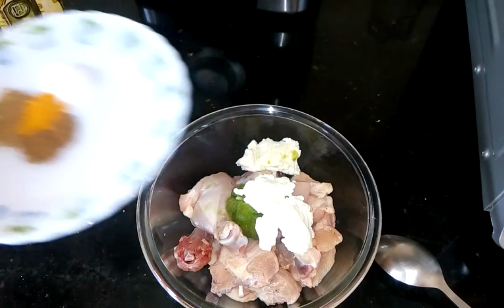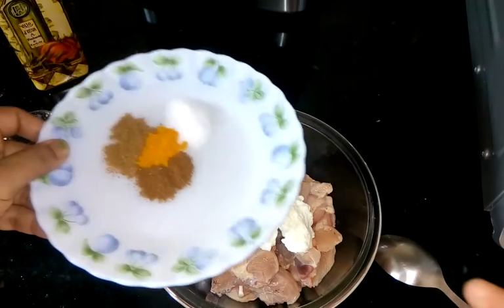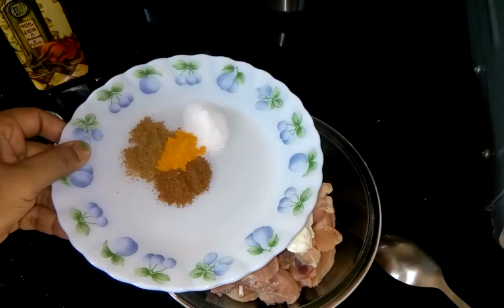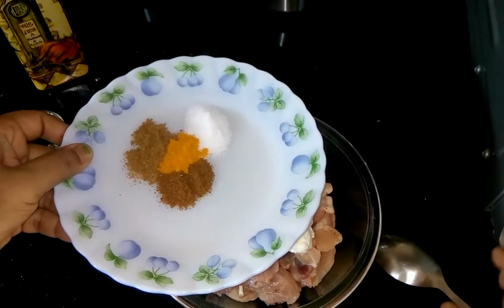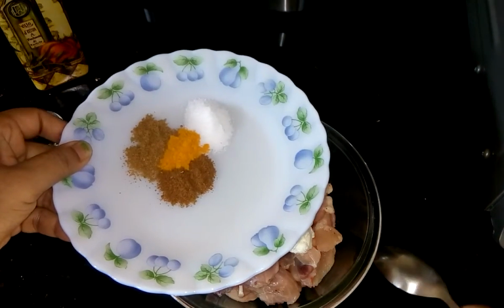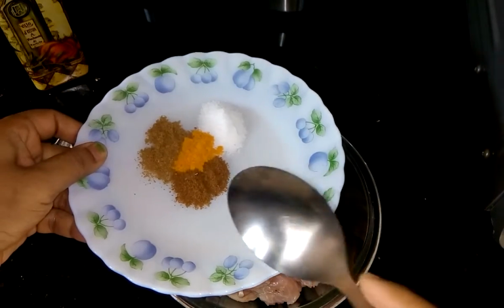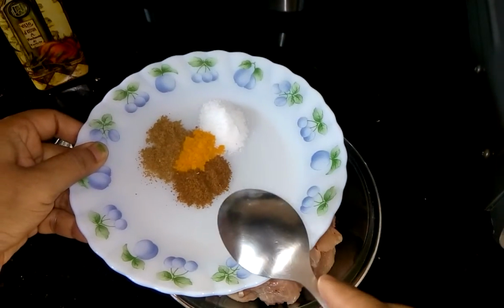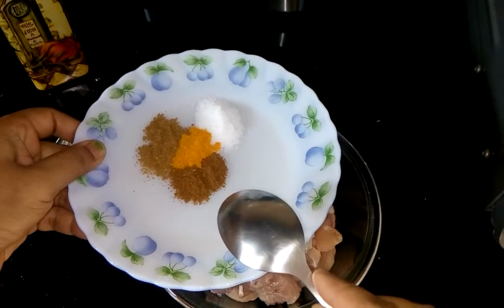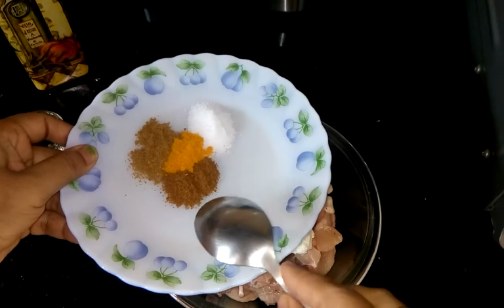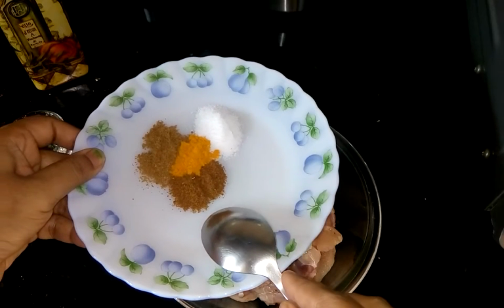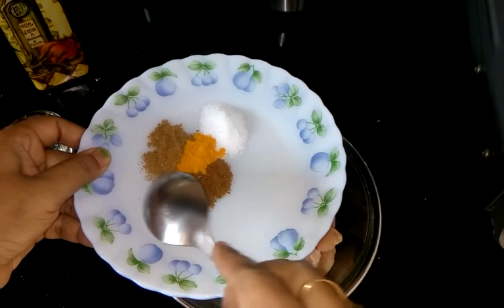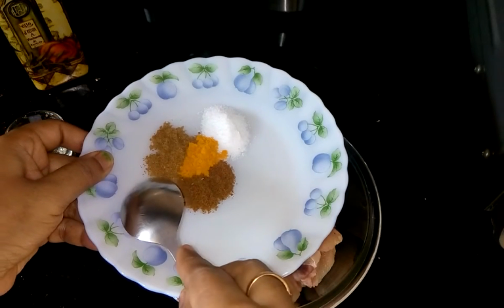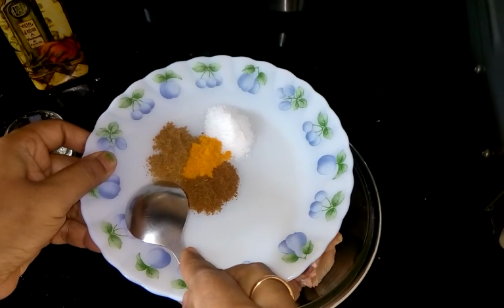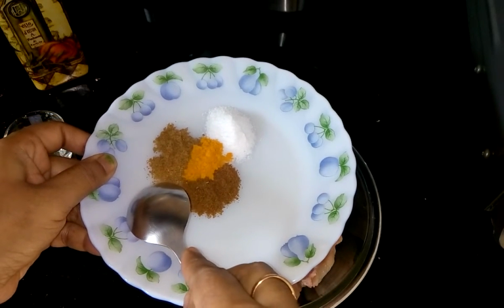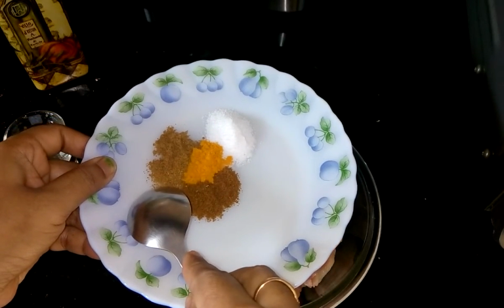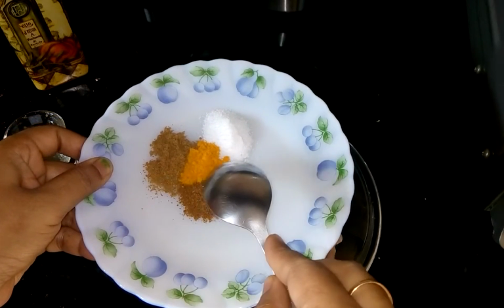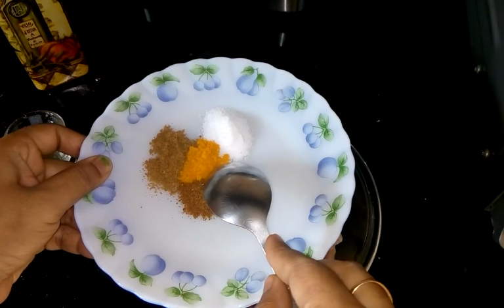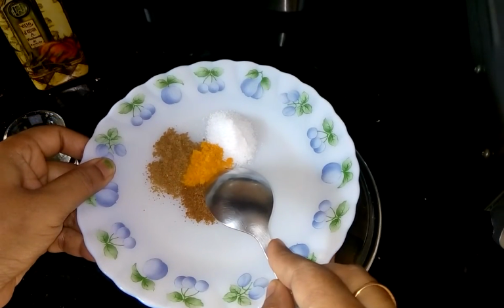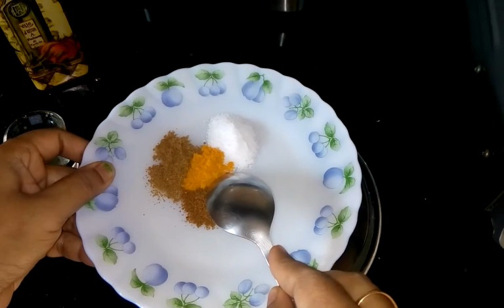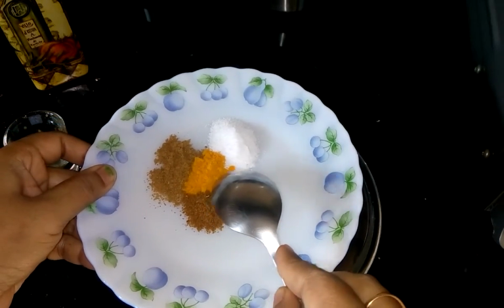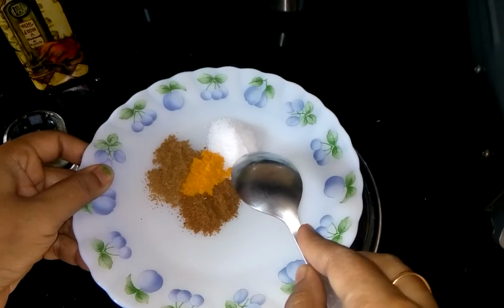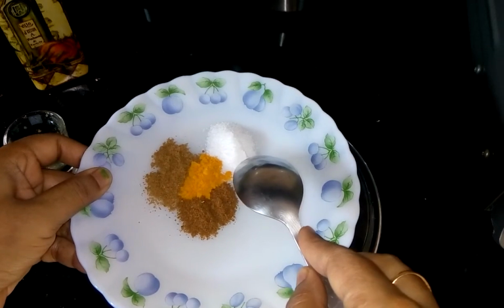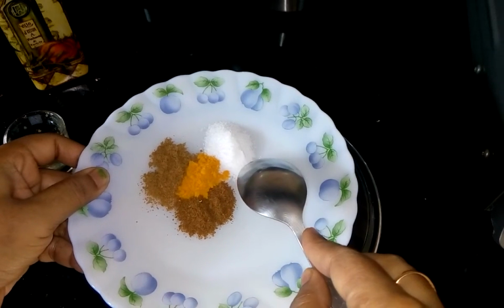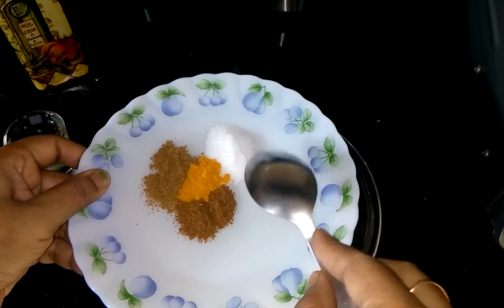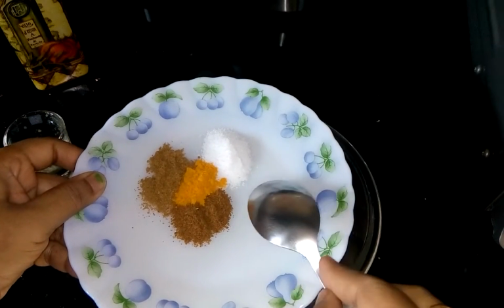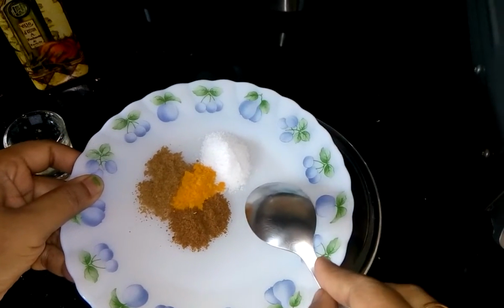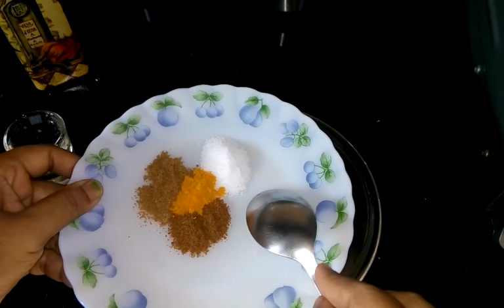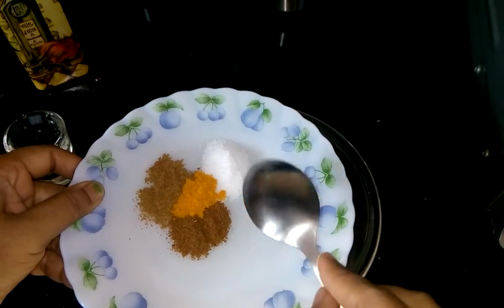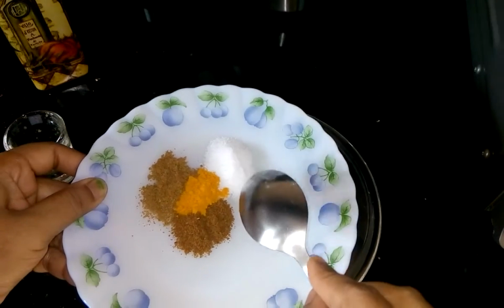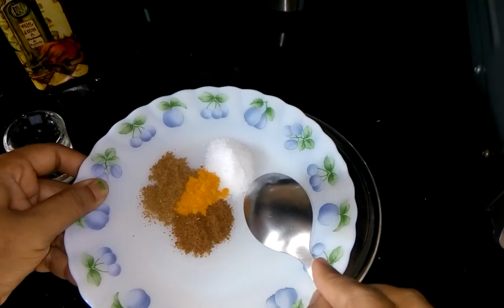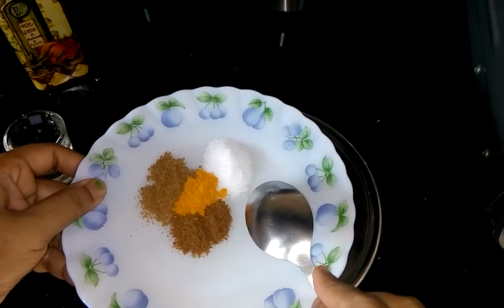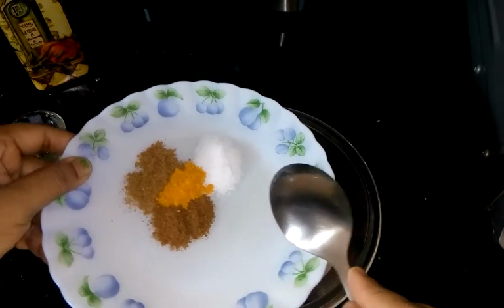Now I am adding 1 teaspoon of cumin powder, 1 teaspoon of coriander powder, half teaspoon of turmeric powder, and salt as per your taste. Here I have taken 1 and a half teaspoon of salt.